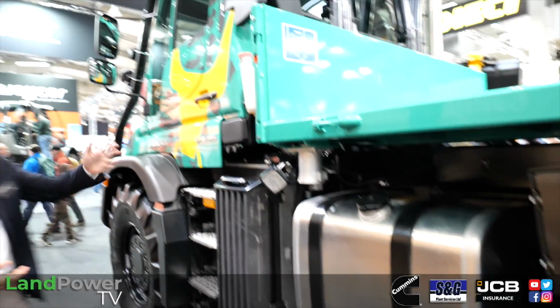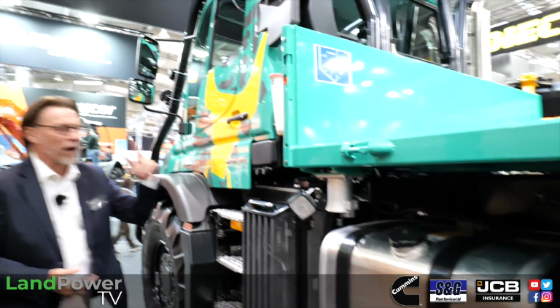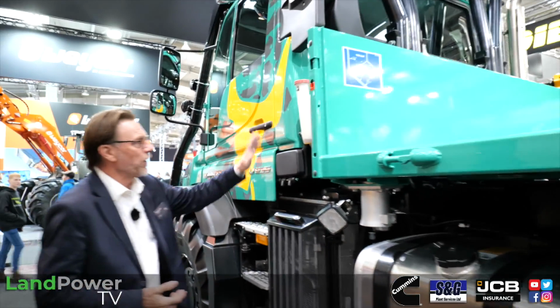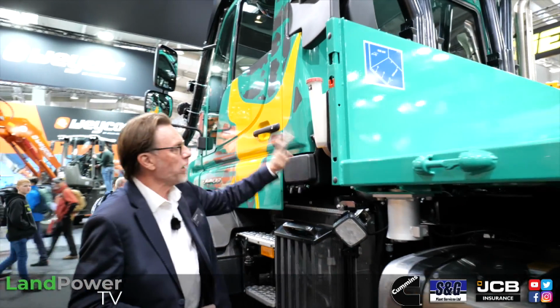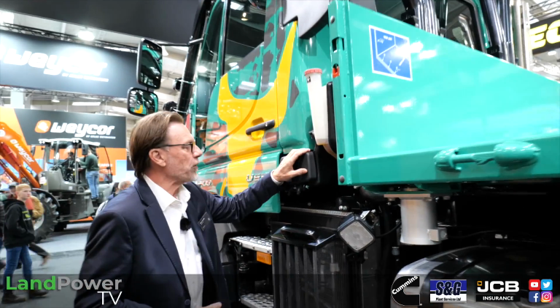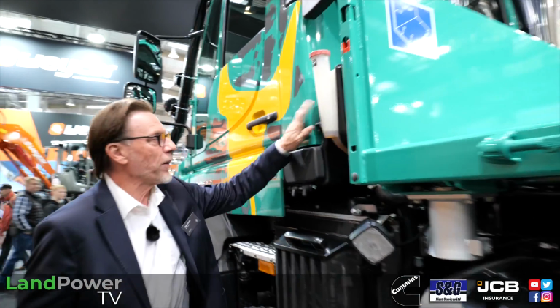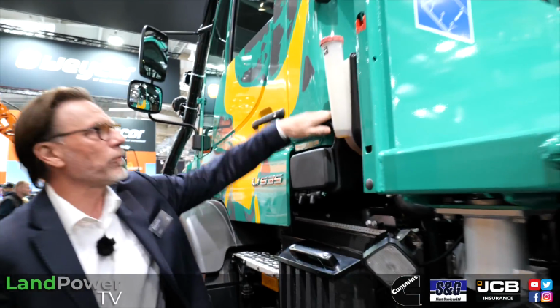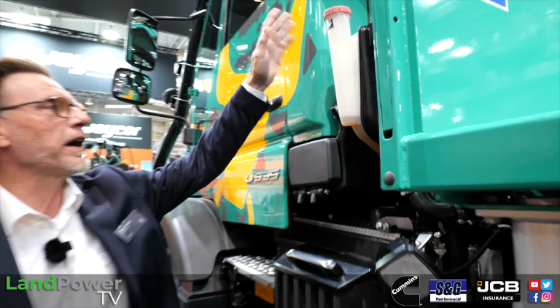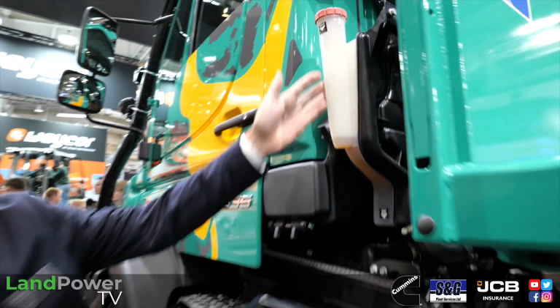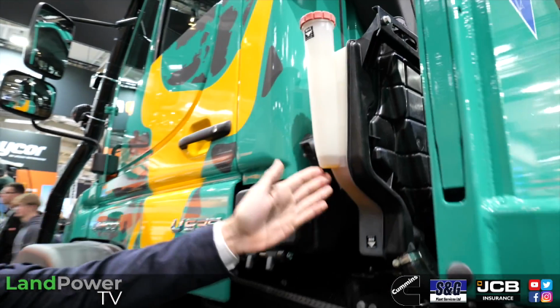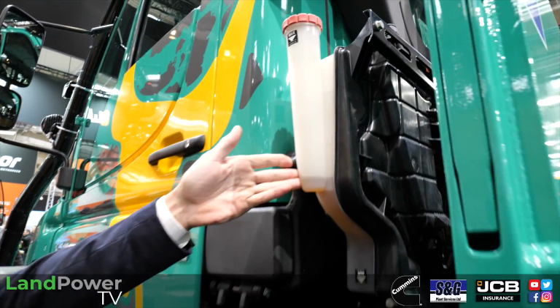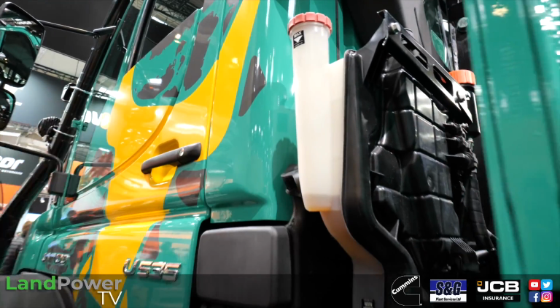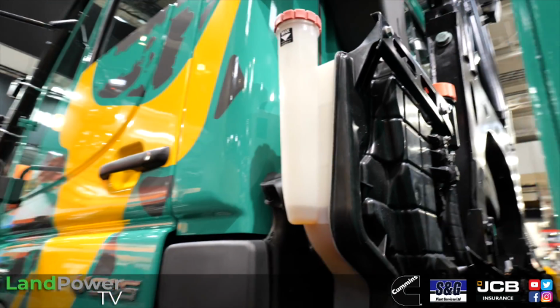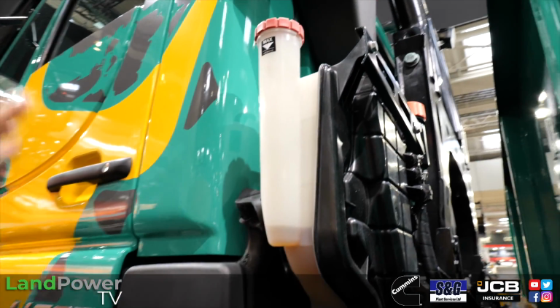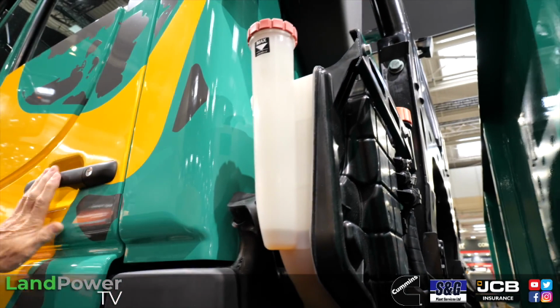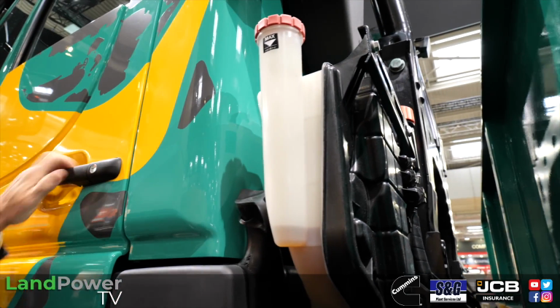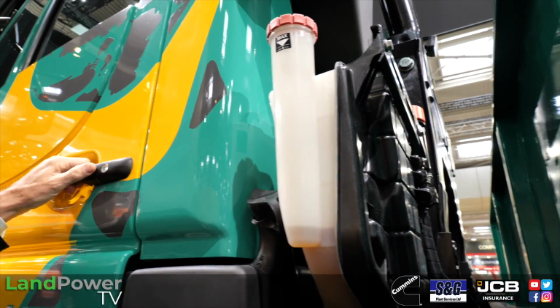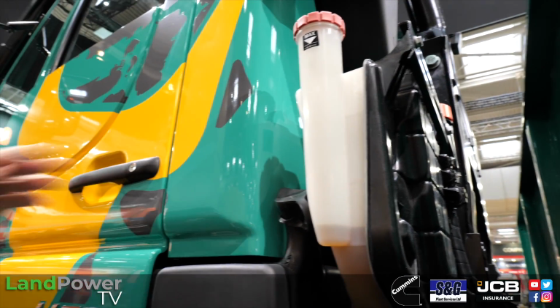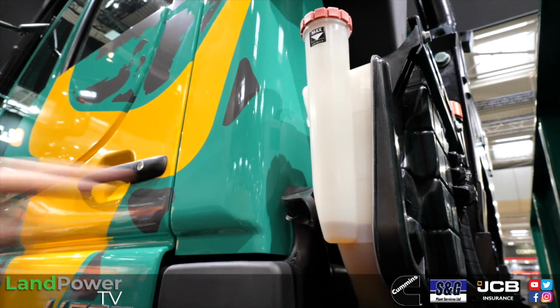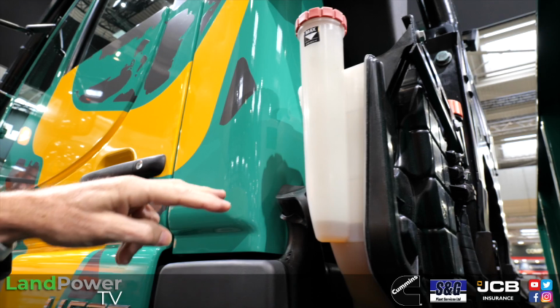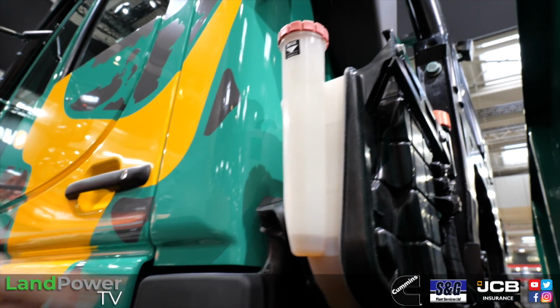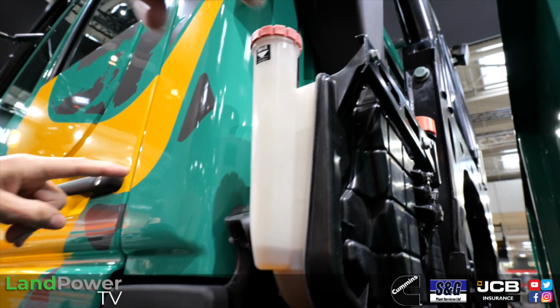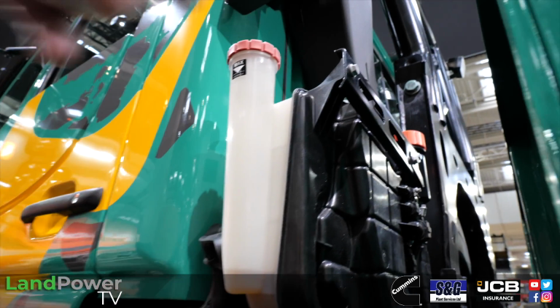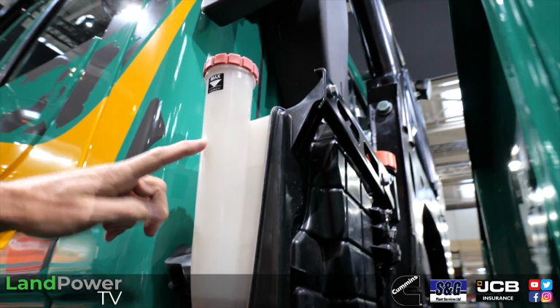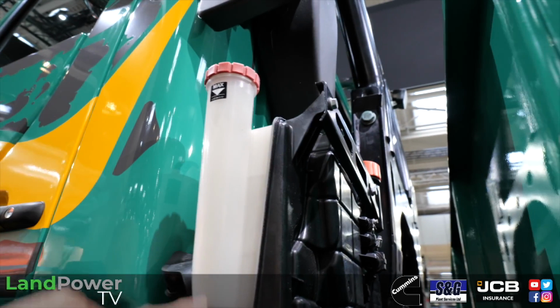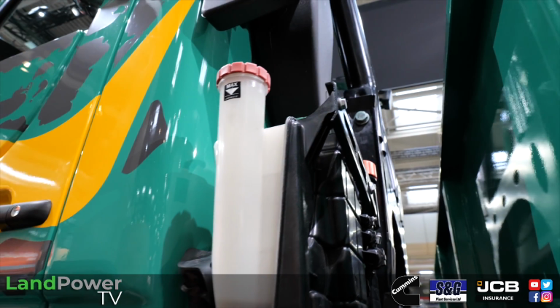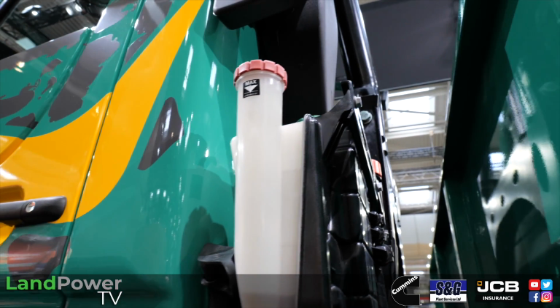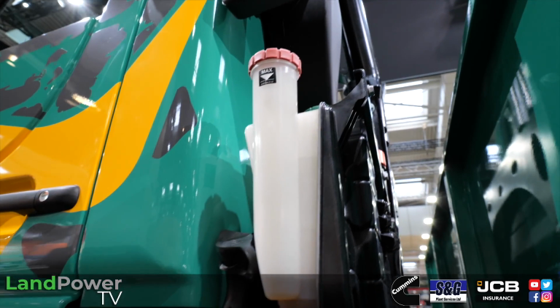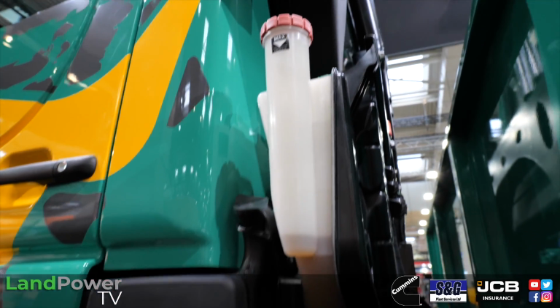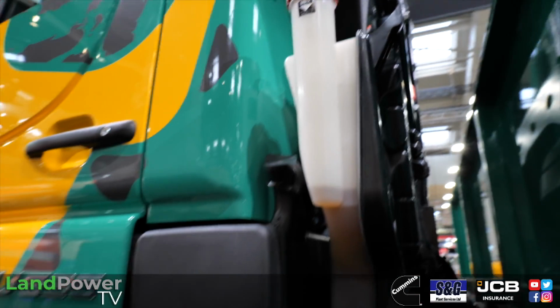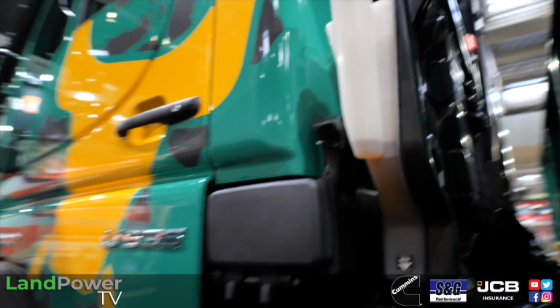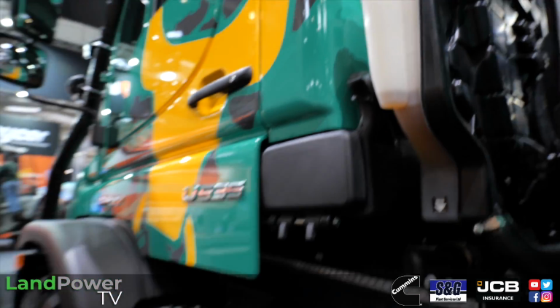I love the paintwork and graphics by the way. And here you have the wiper water, and all the fluids are accessible on the side as you enter the vehicle - so you can easily spot the coolant and hydrostatic drive fluid levels. Very impressive.